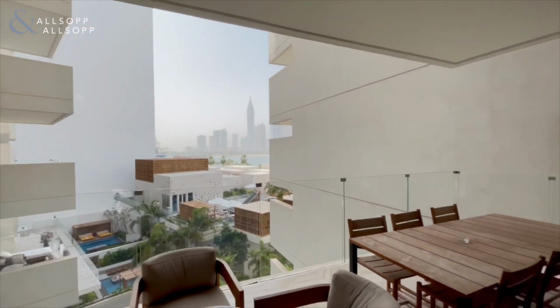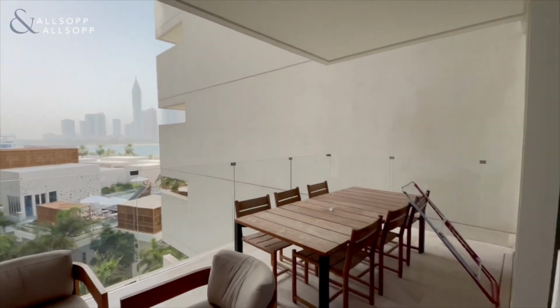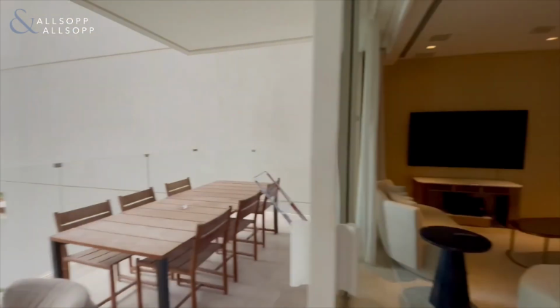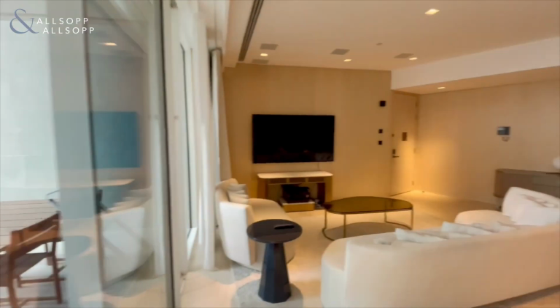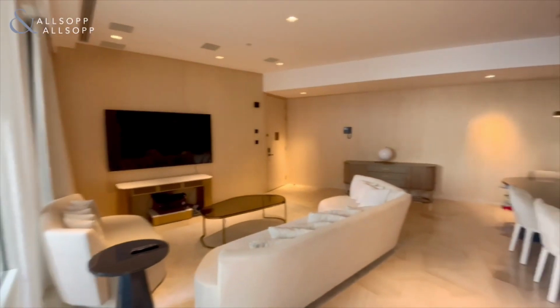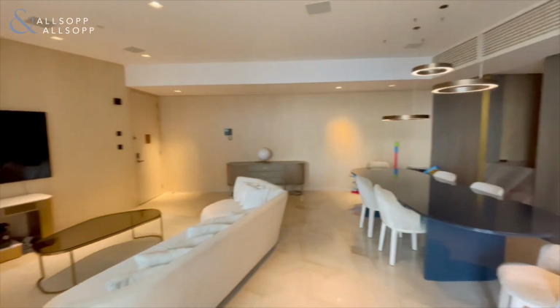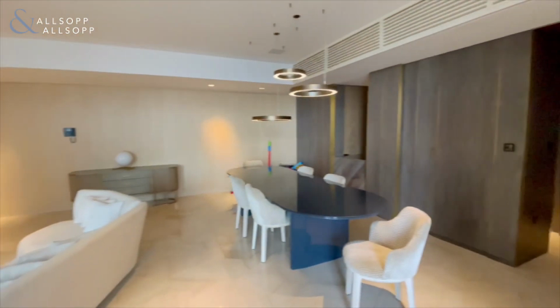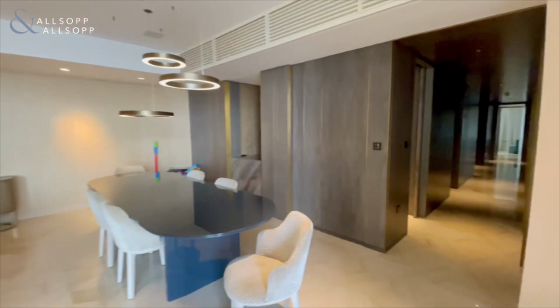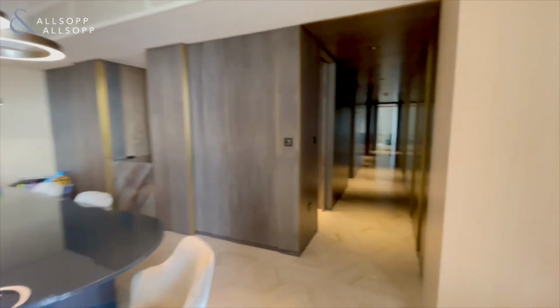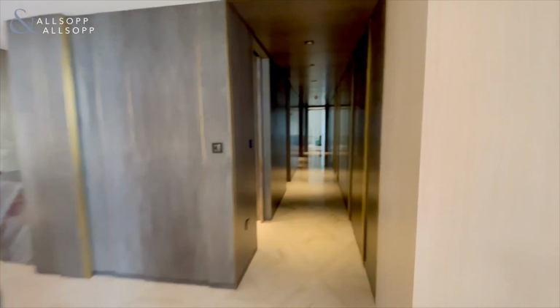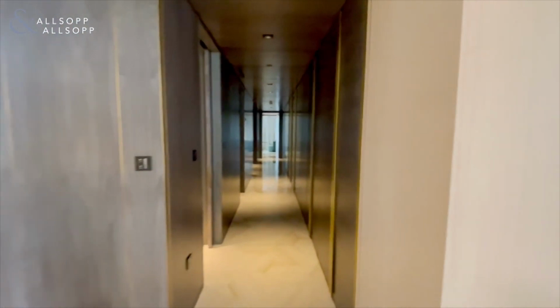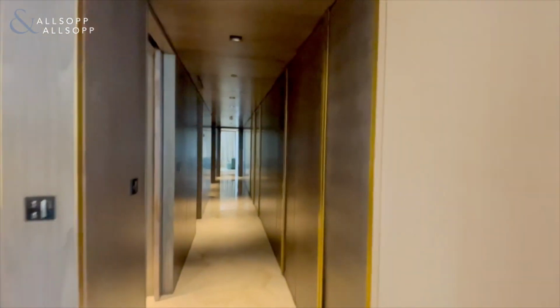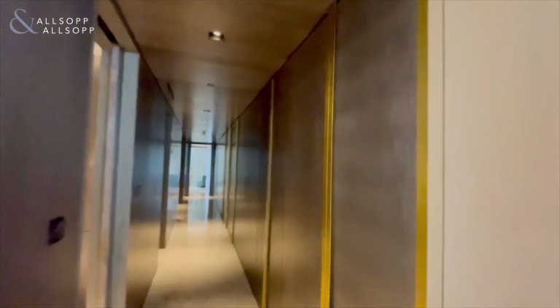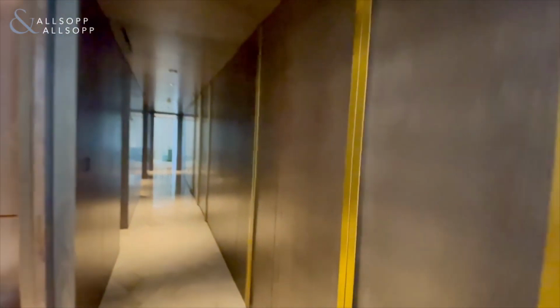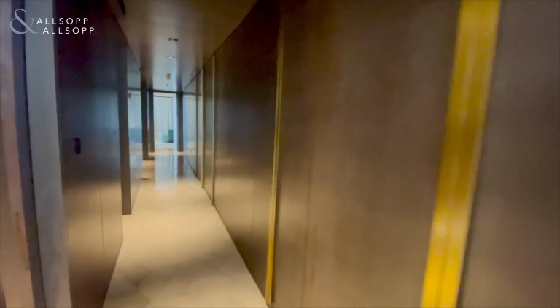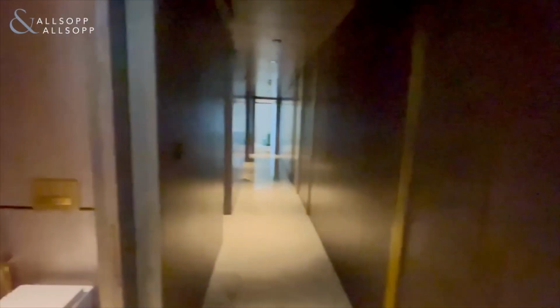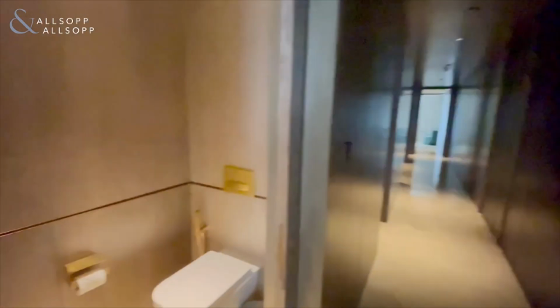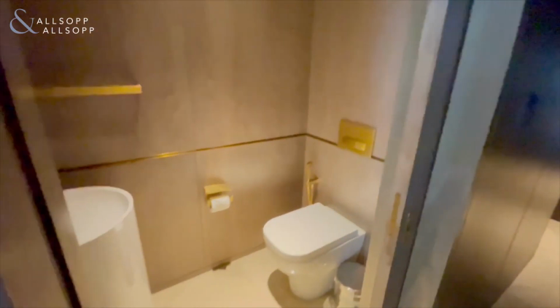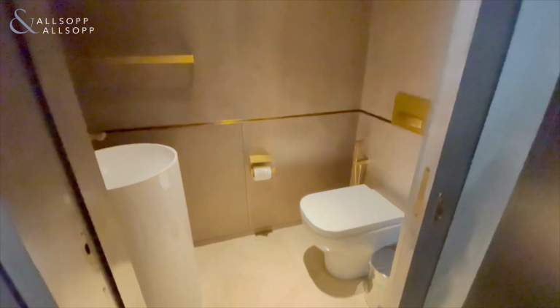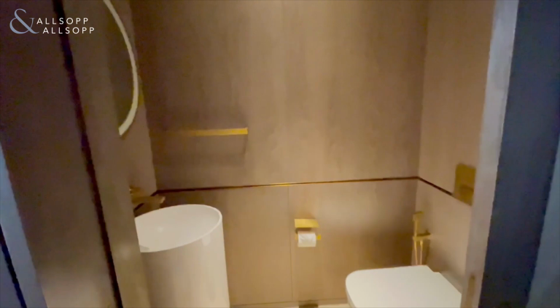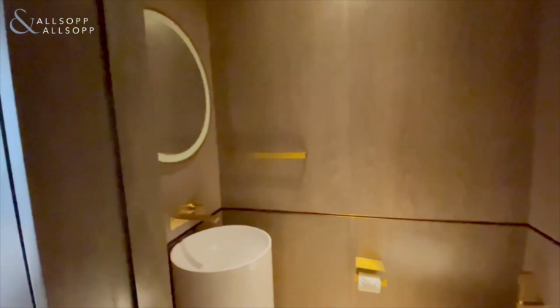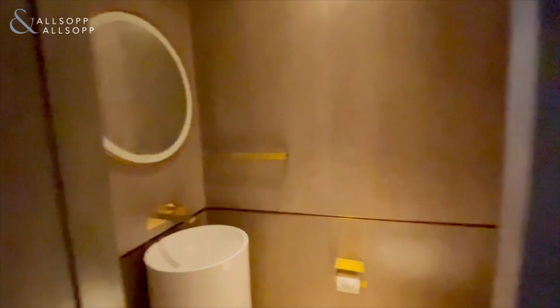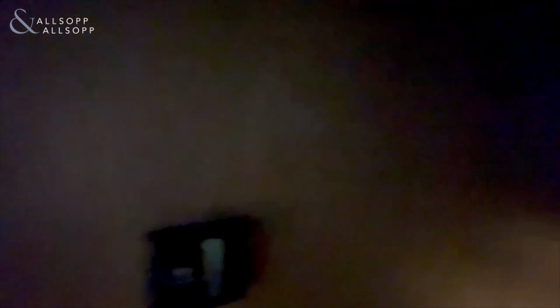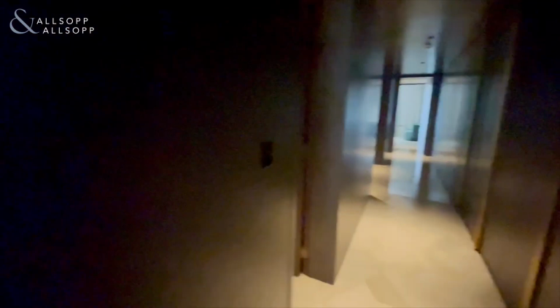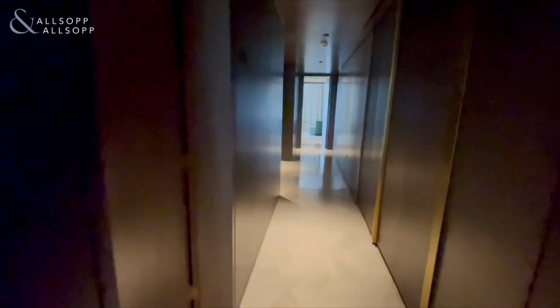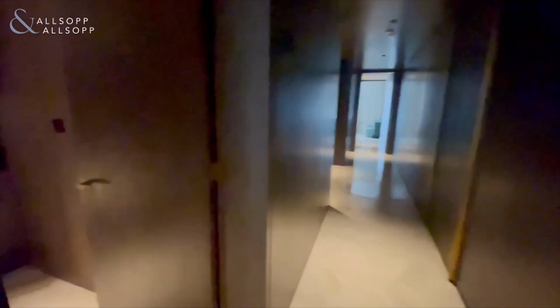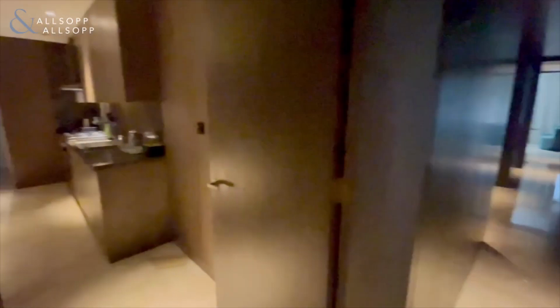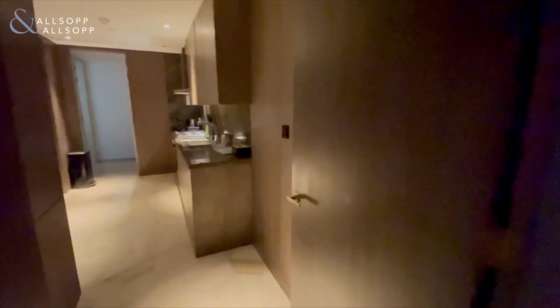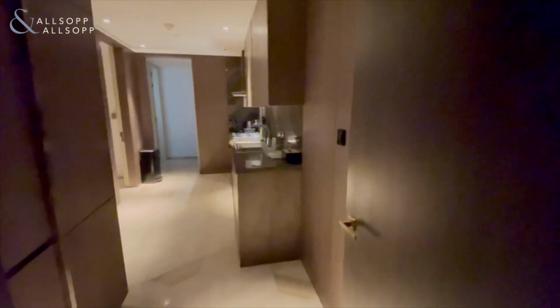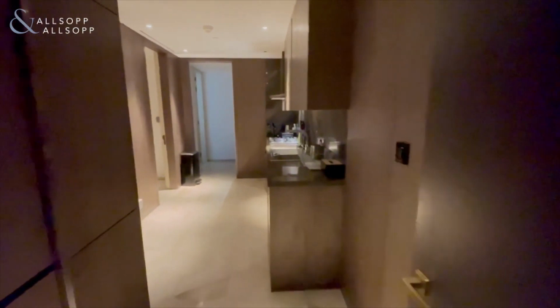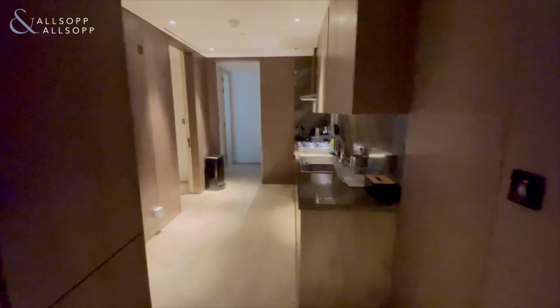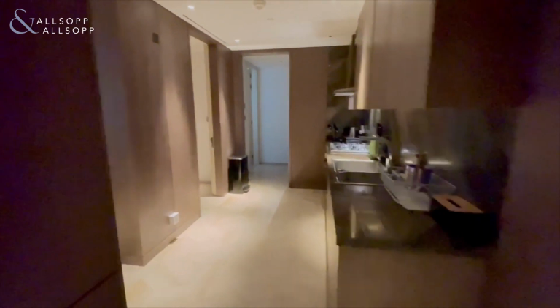A good size balcony — these guys have put an eight-man table outdoors. There's a guest WC or washroom, ample storage on the right-hand side, and your kitchen.